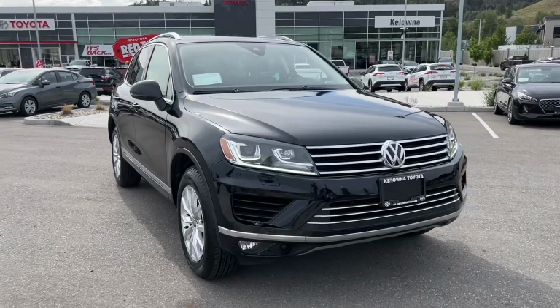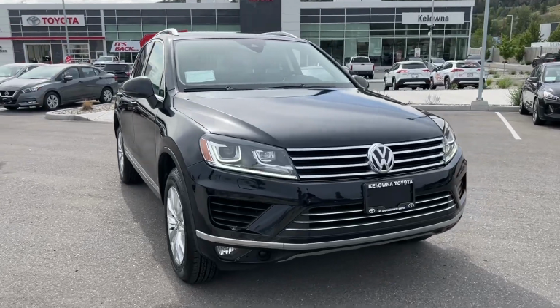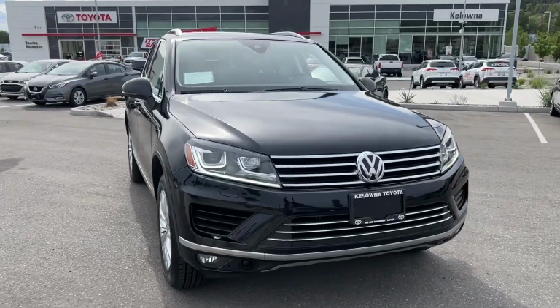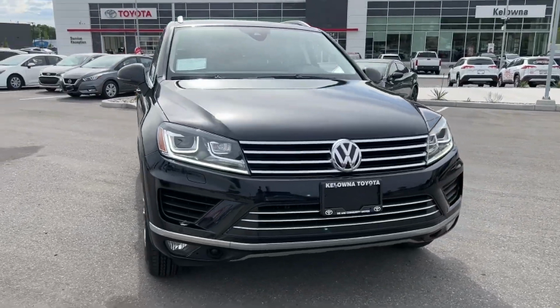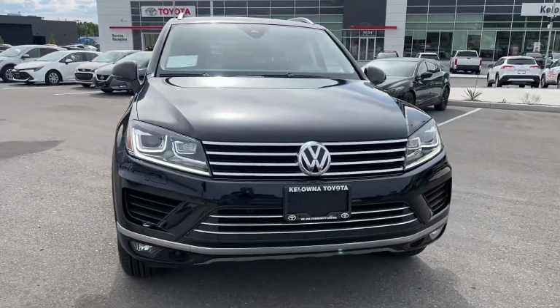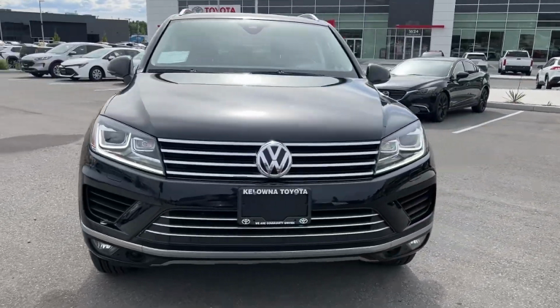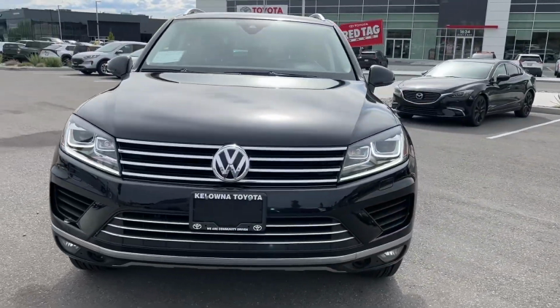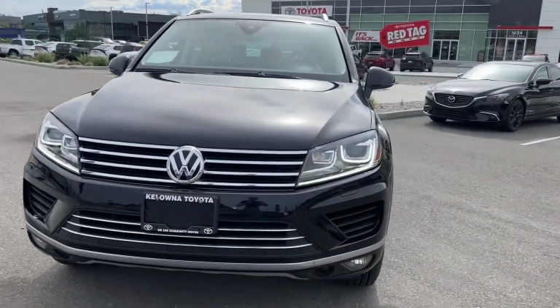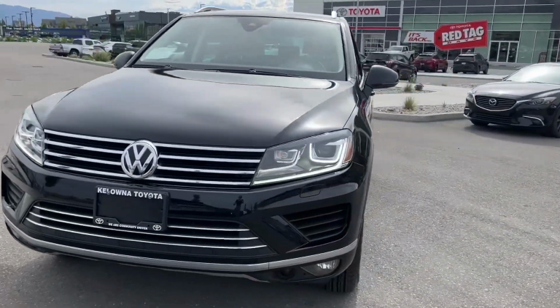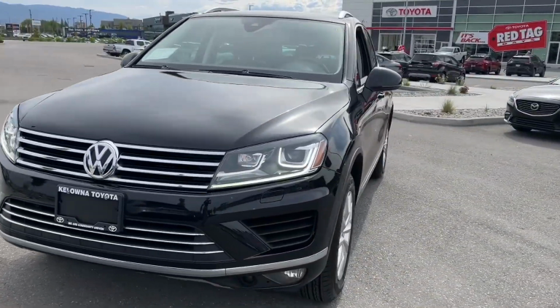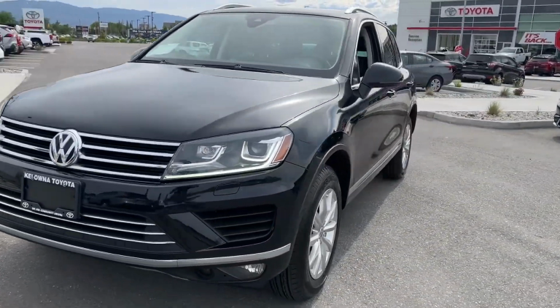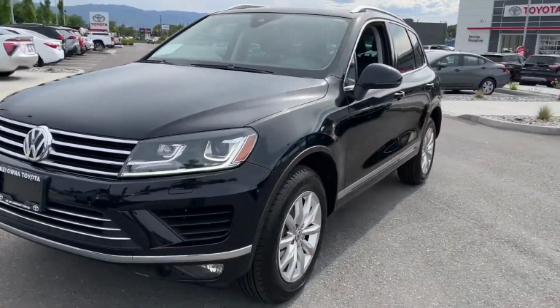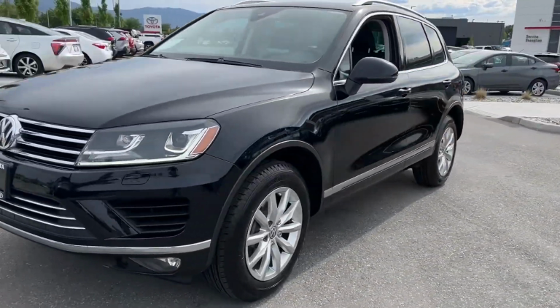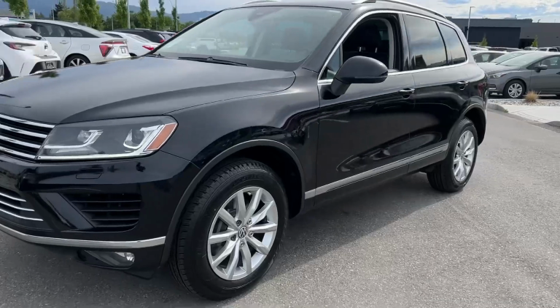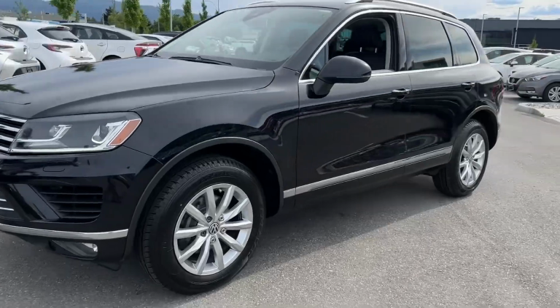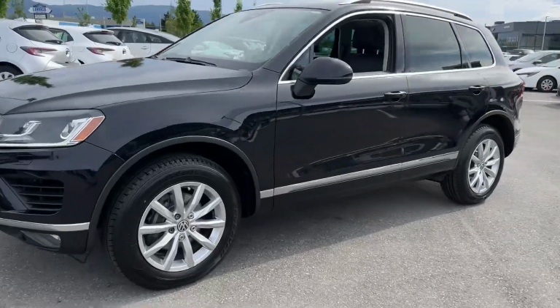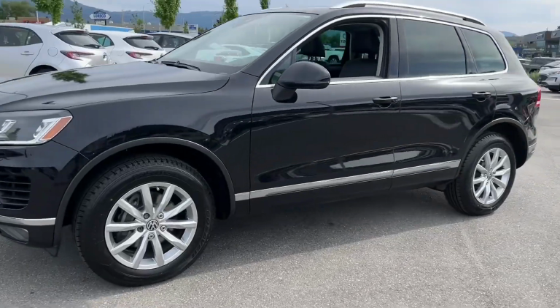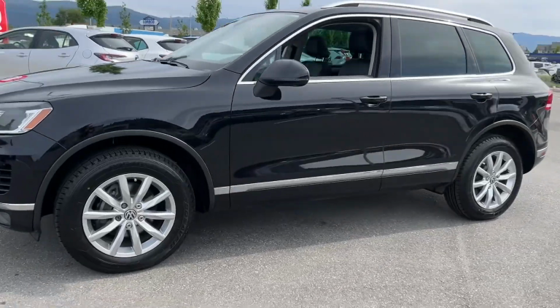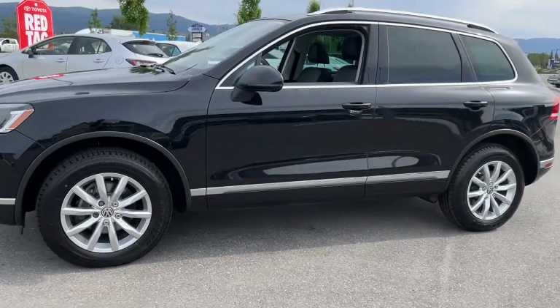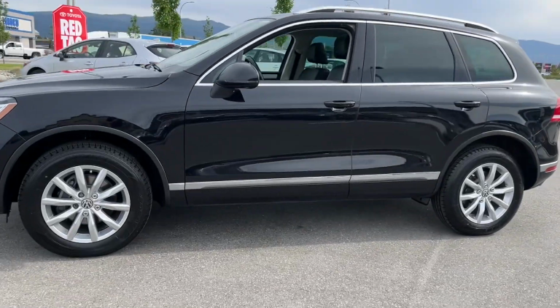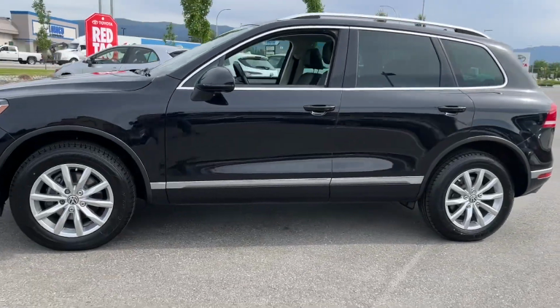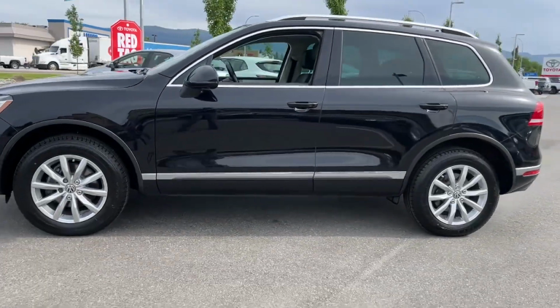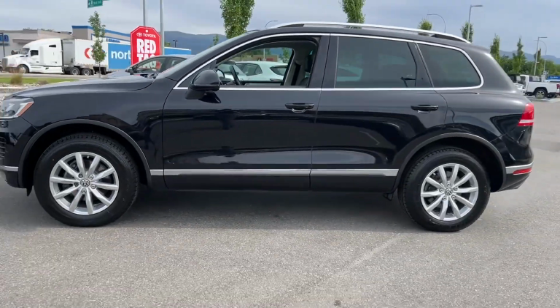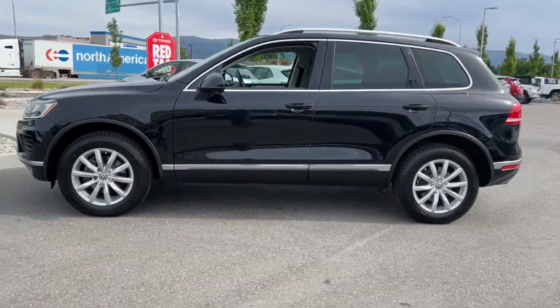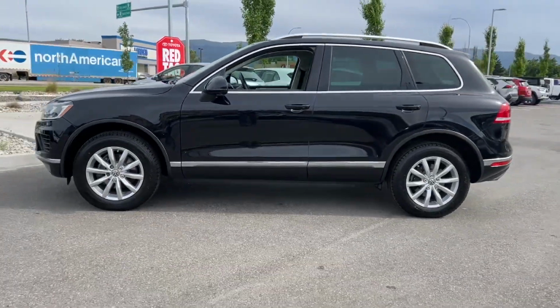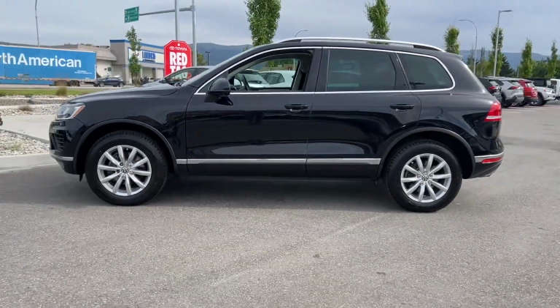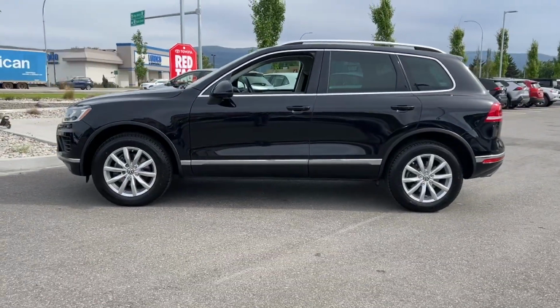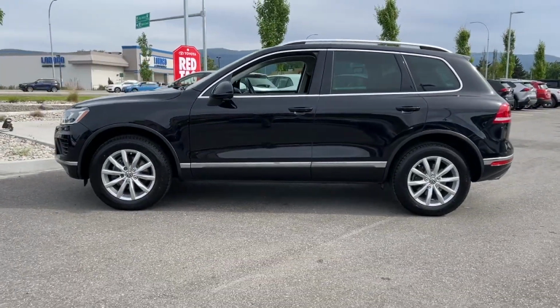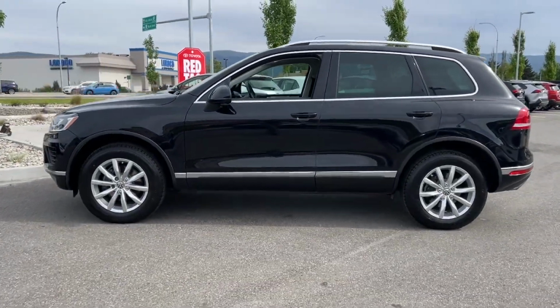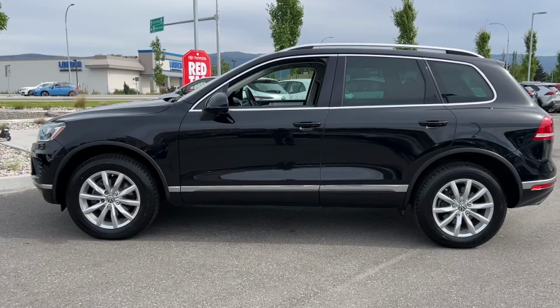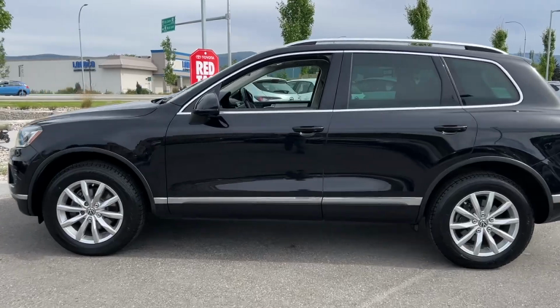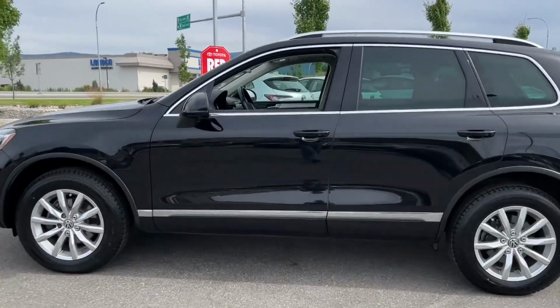Thanks for checking out this pre-owned vehicle available at Kelowna Toyota. For highlighted features about this vehicle, please check out the vehicle listing on KelownaToyota.com.